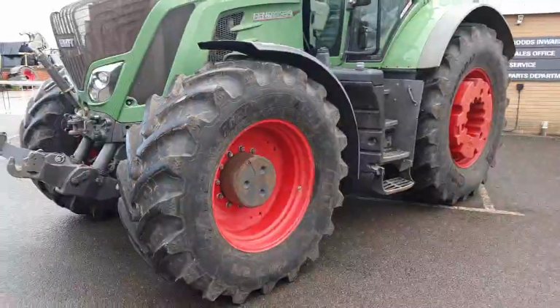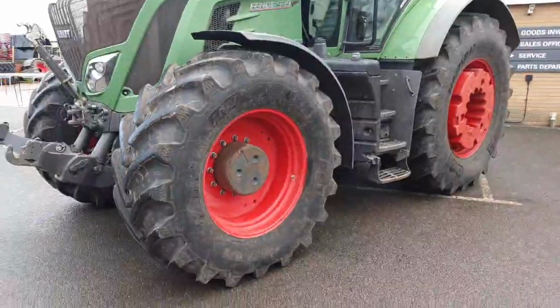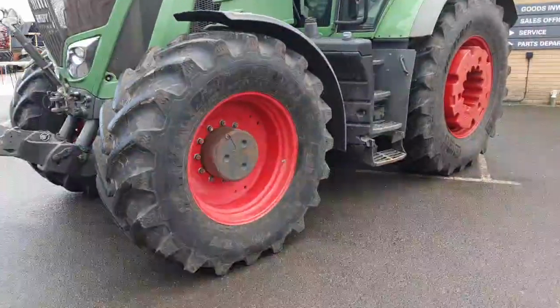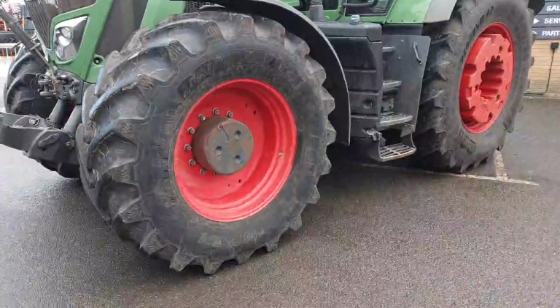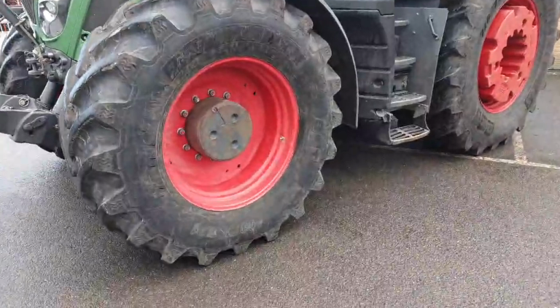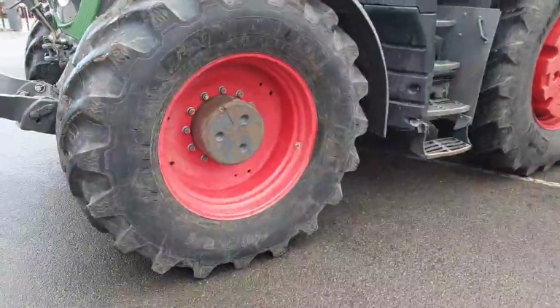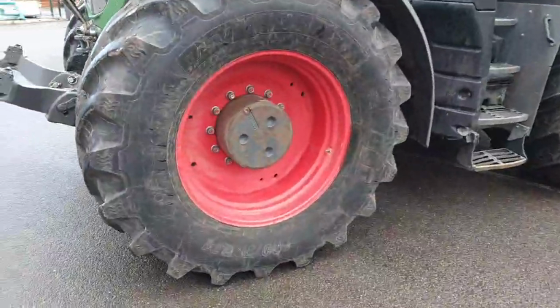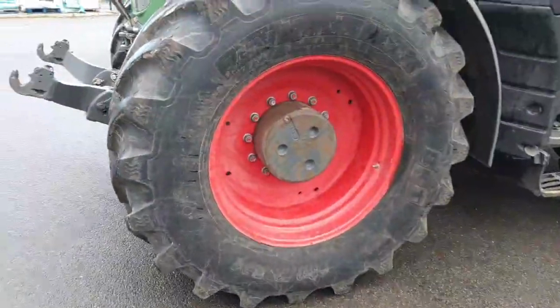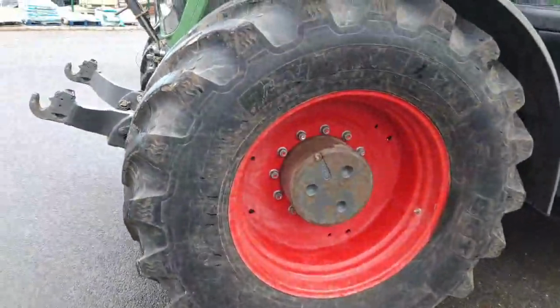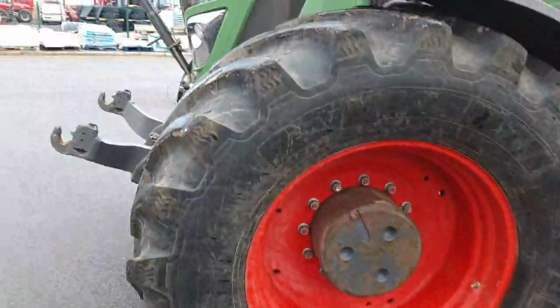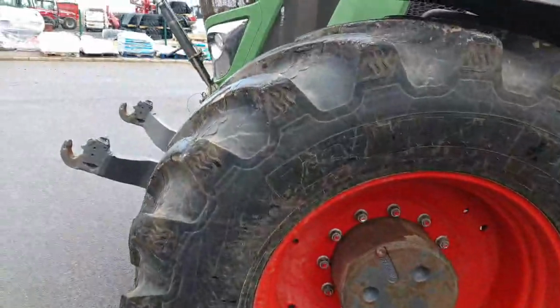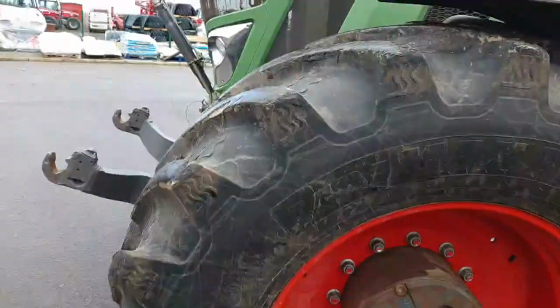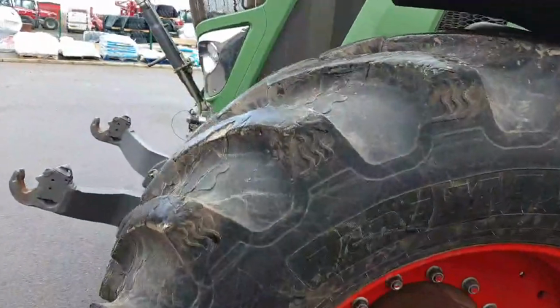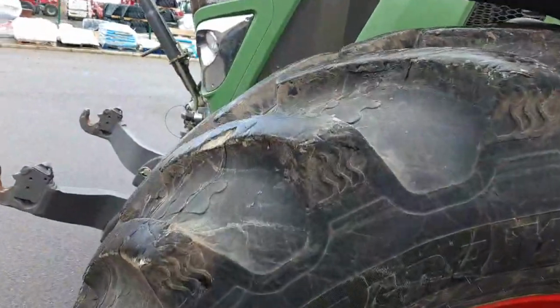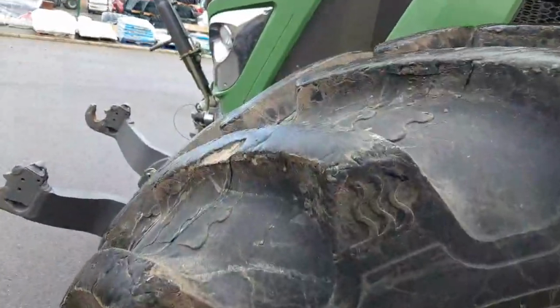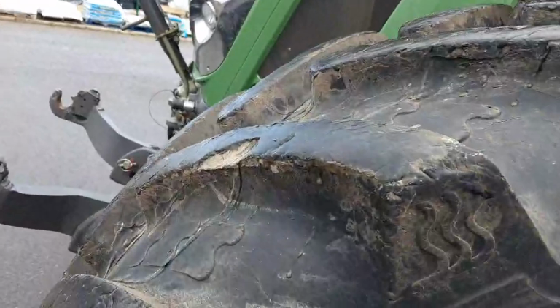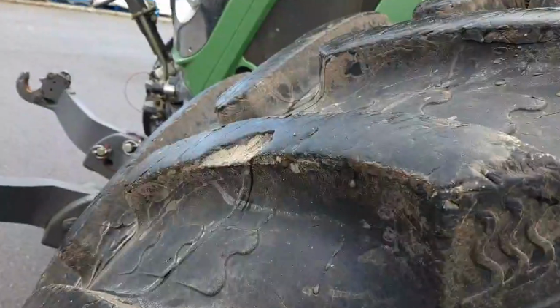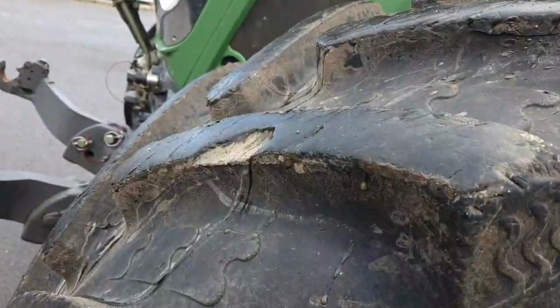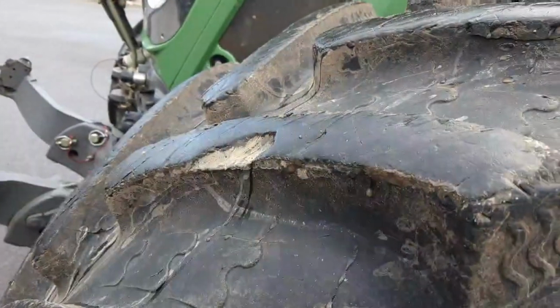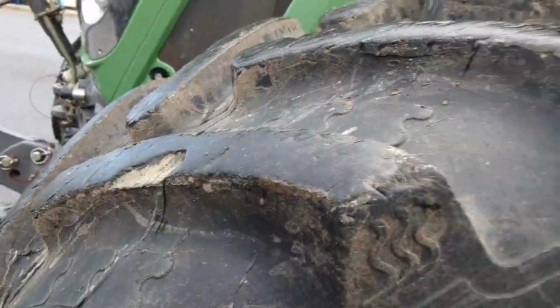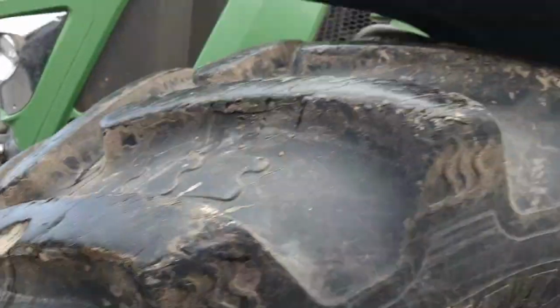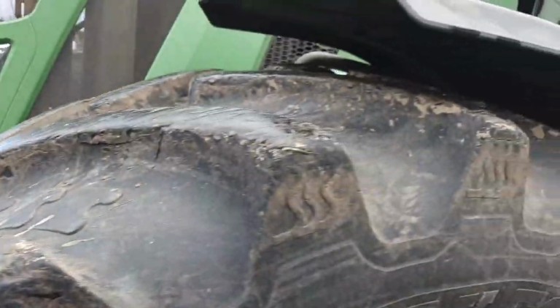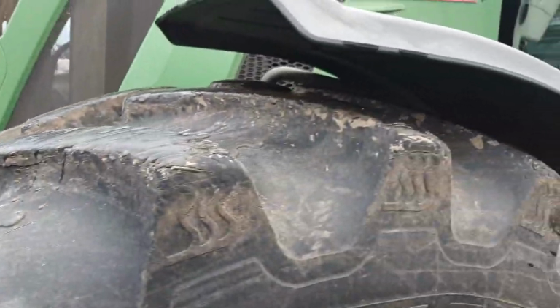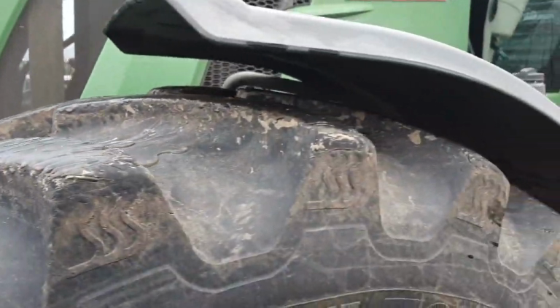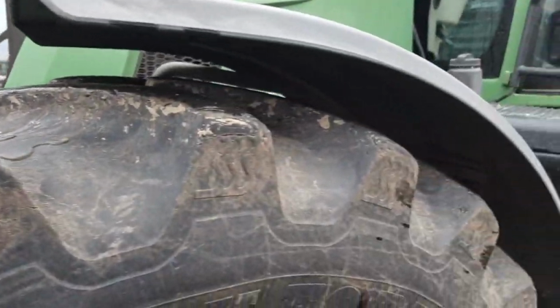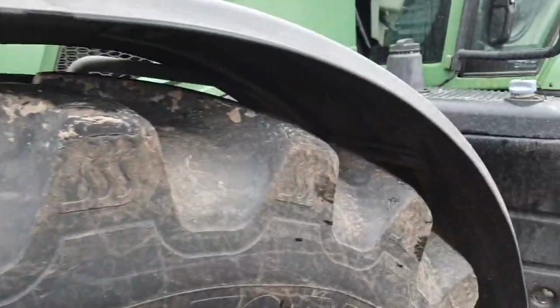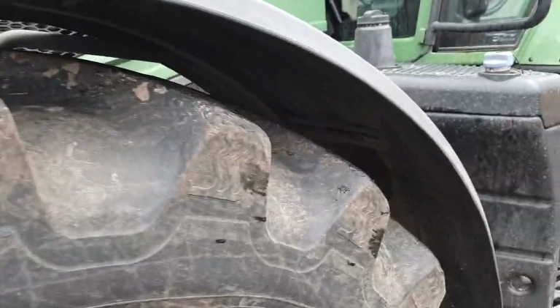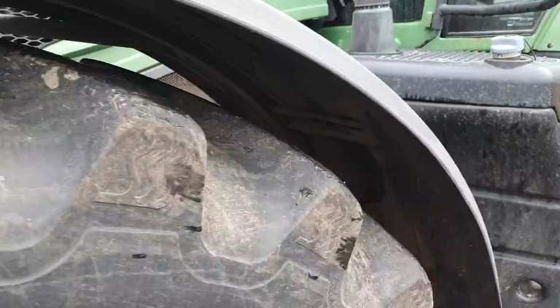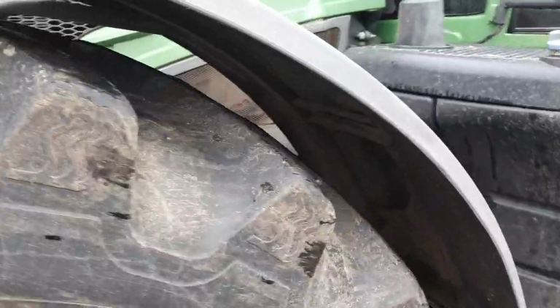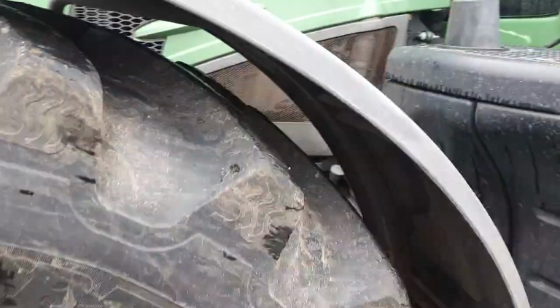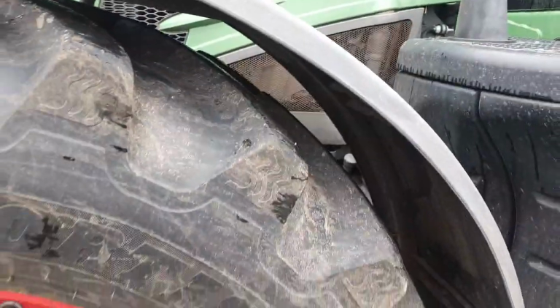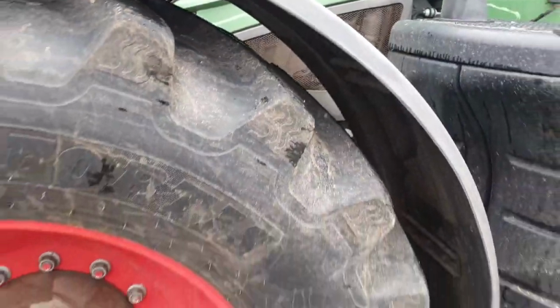The front tyre is a BKT 670R34. There are small chunks out of the tread in places and some shallow cuts, with about 70% tread remaining.